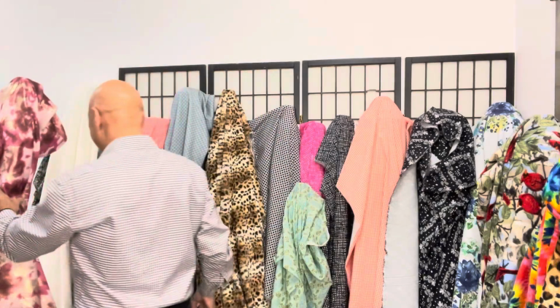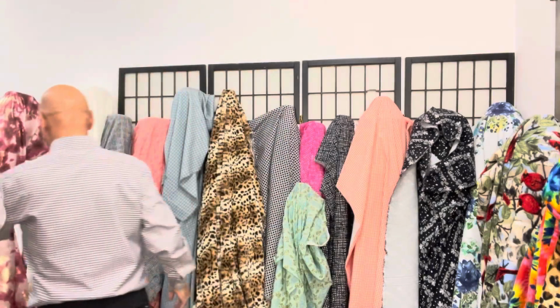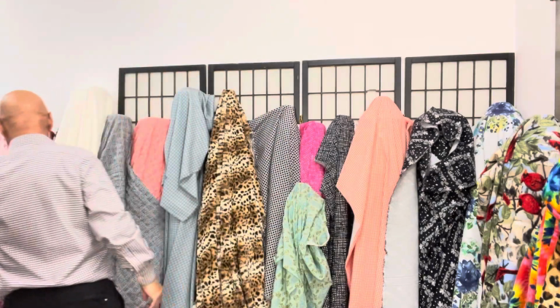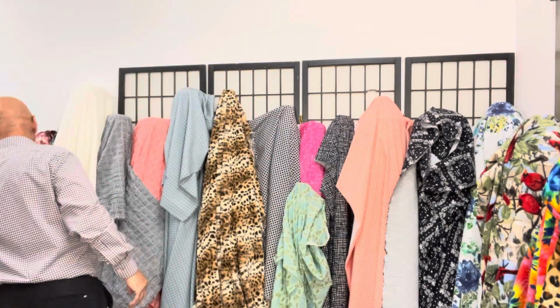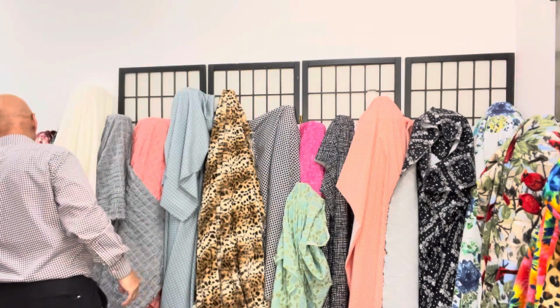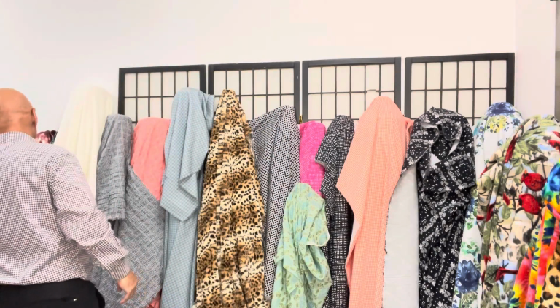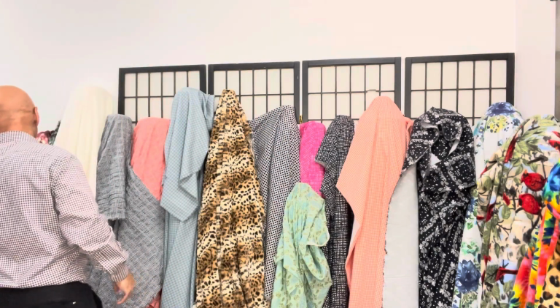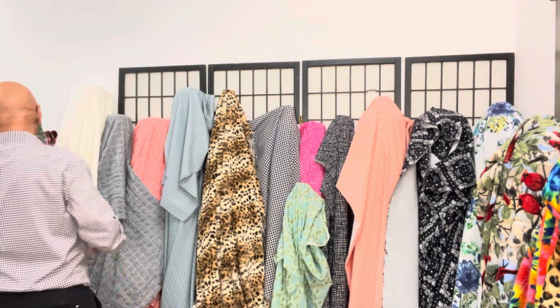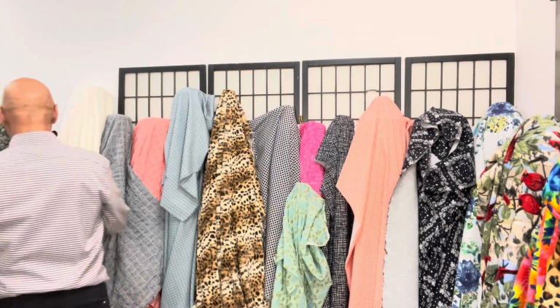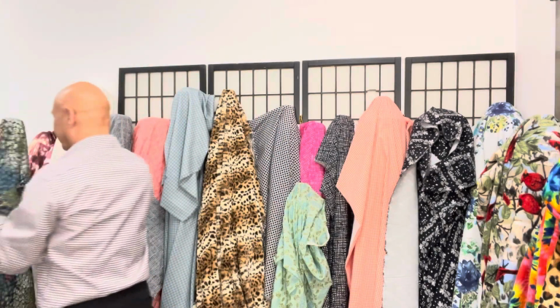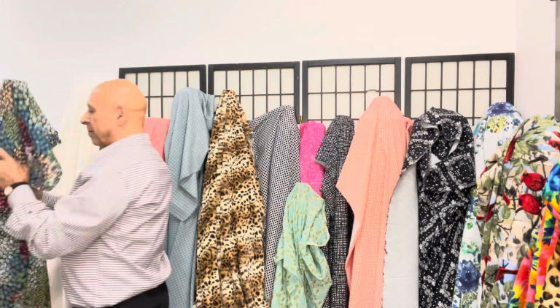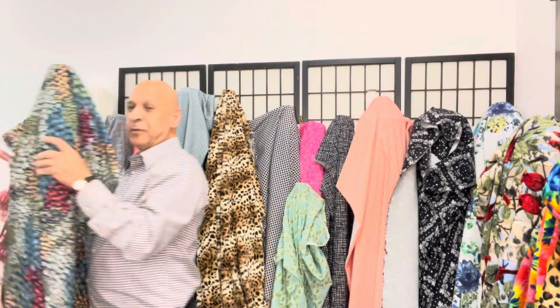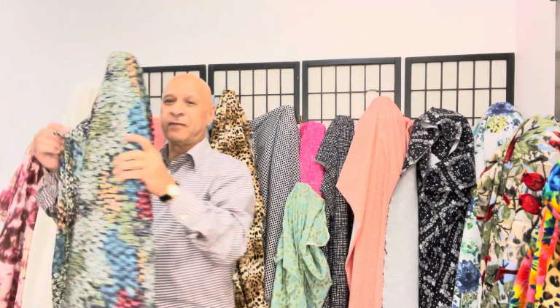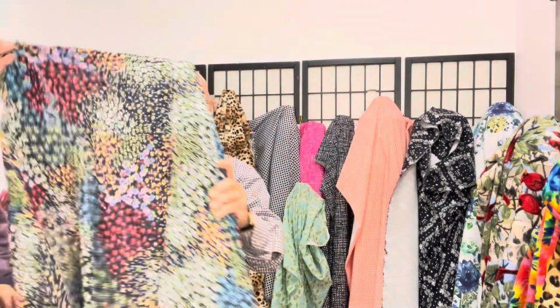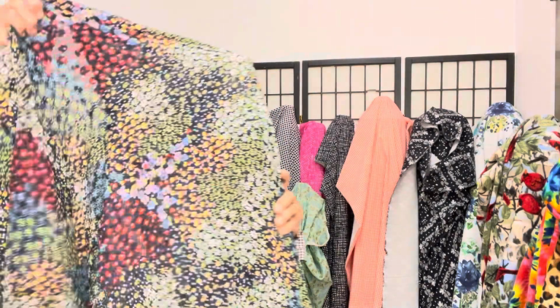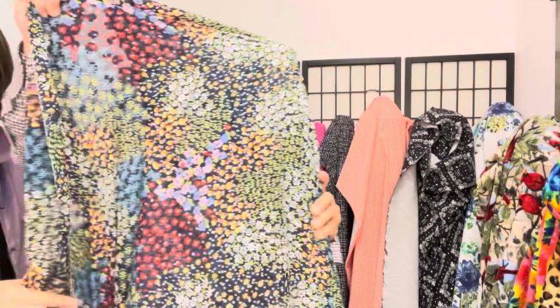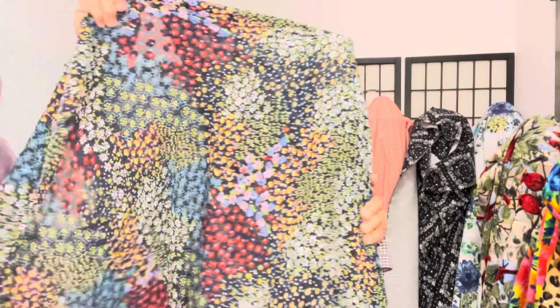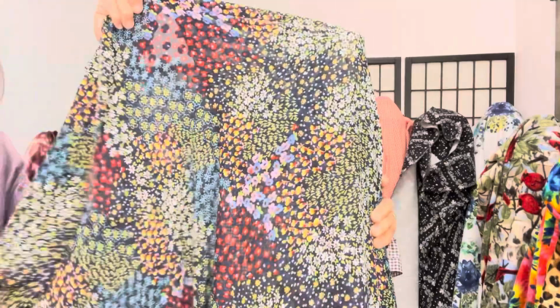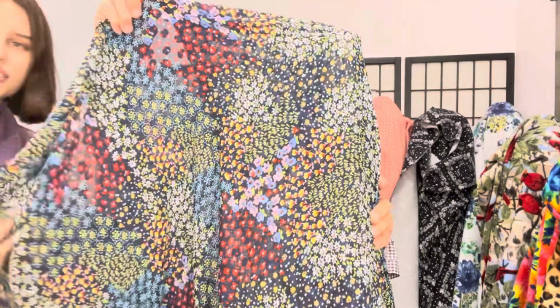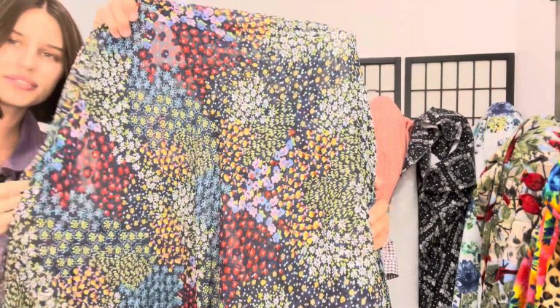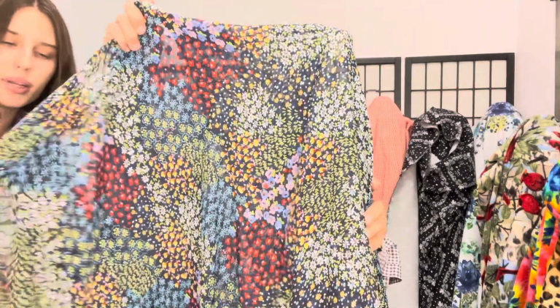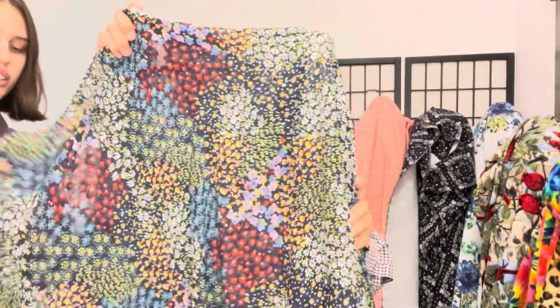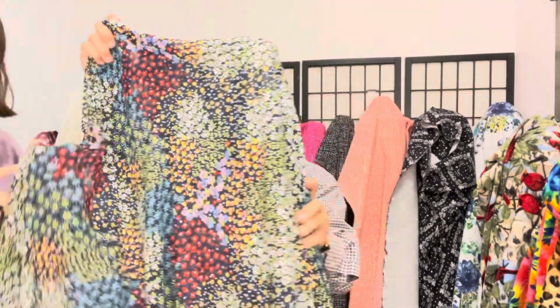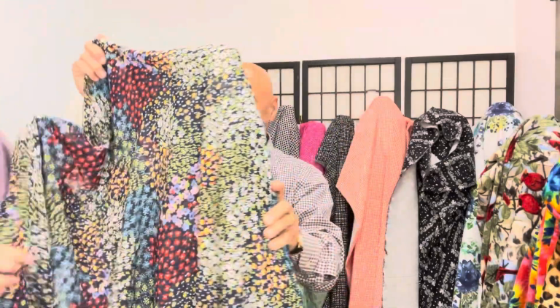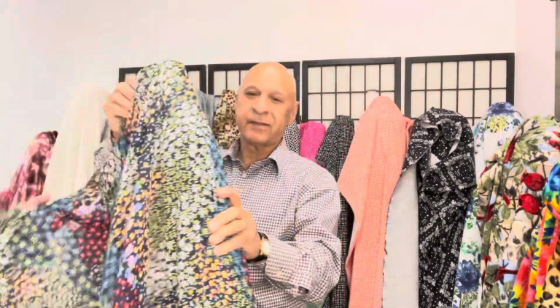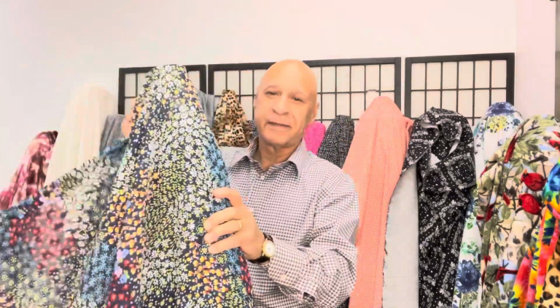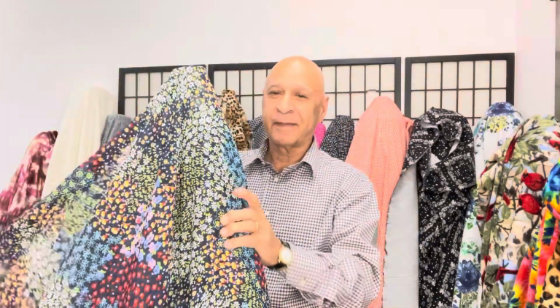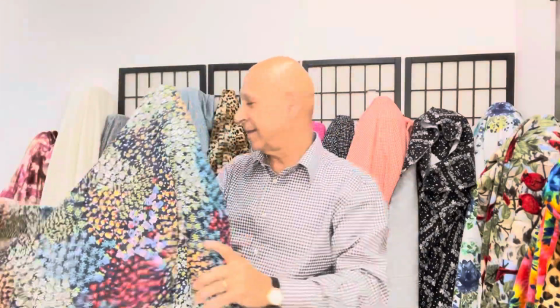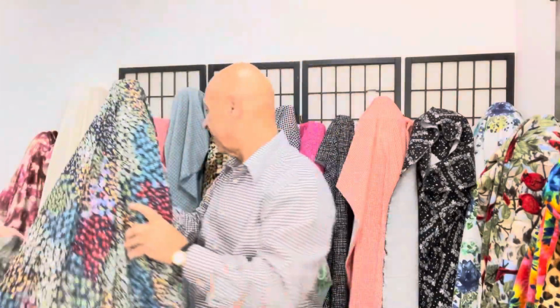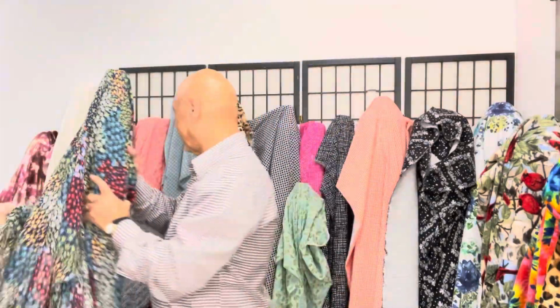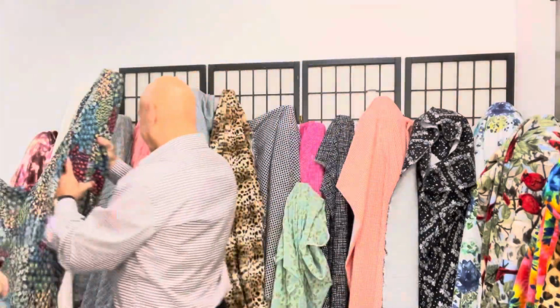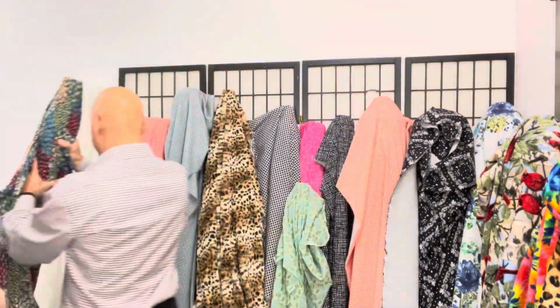This is a beautiful multi-color polyester rogette. Awesome for overlays.